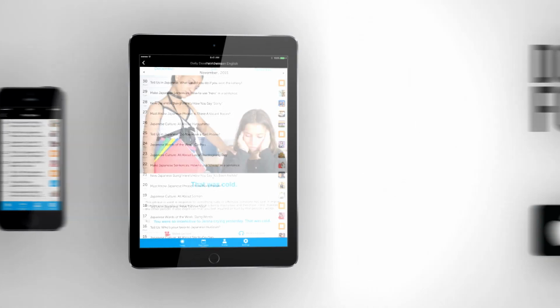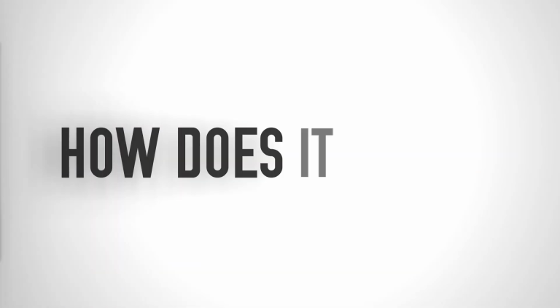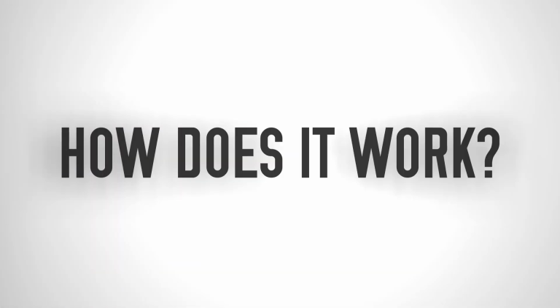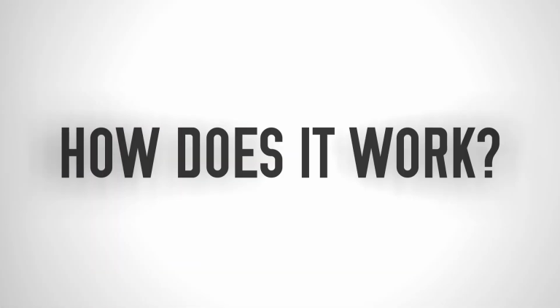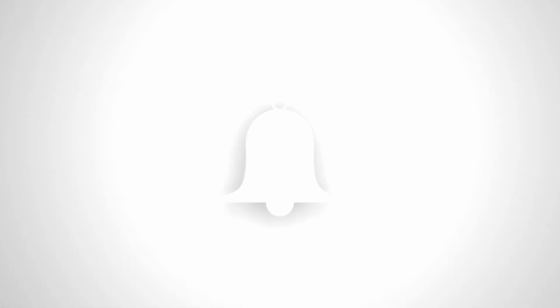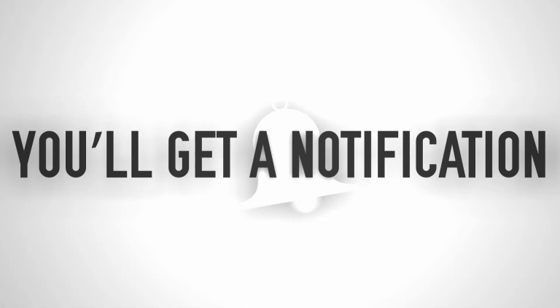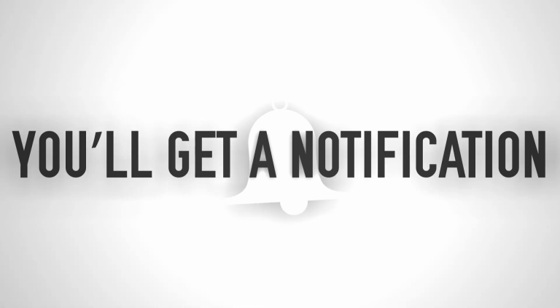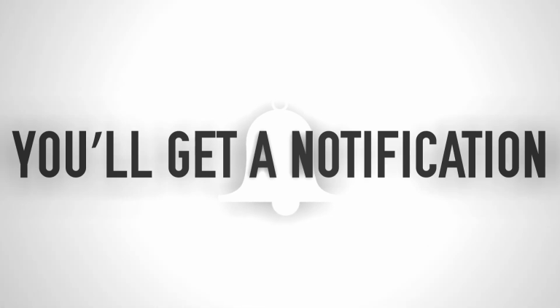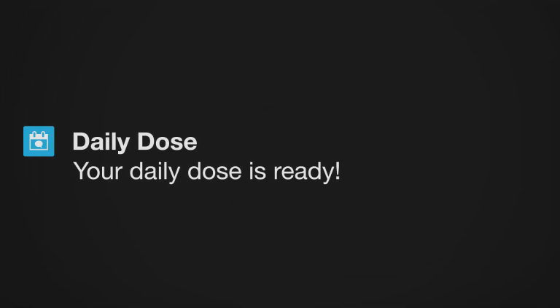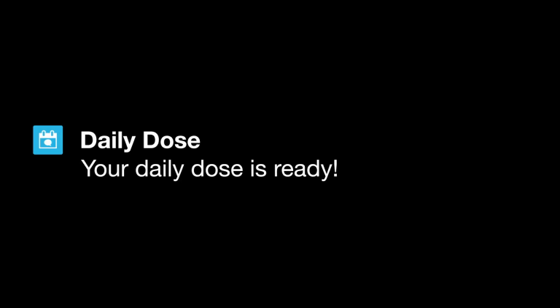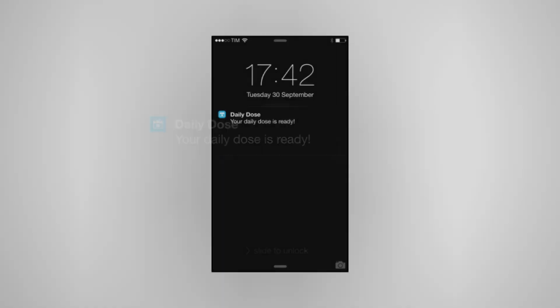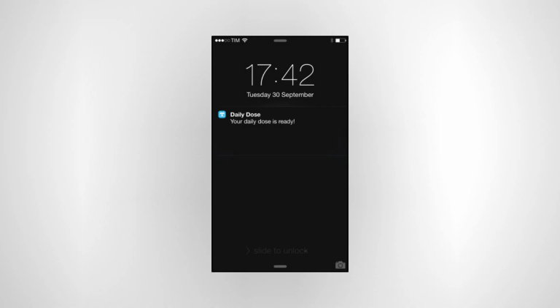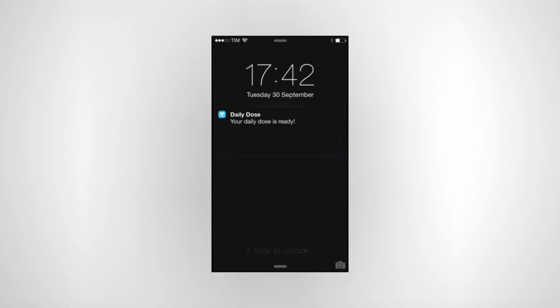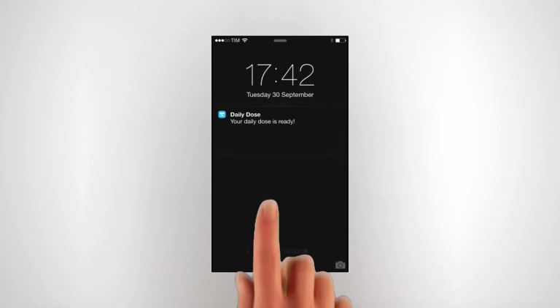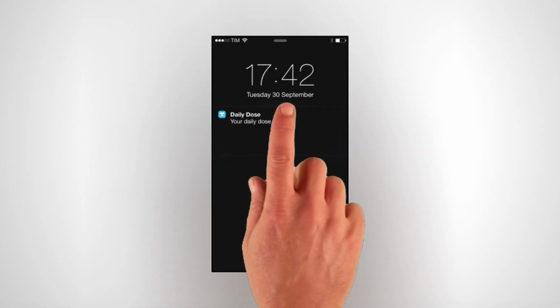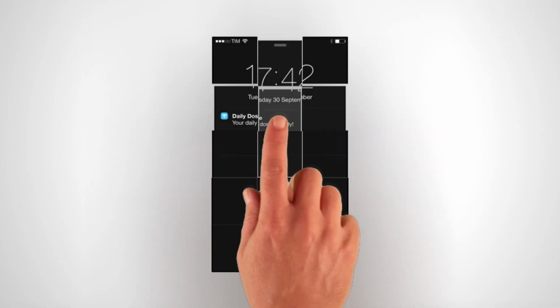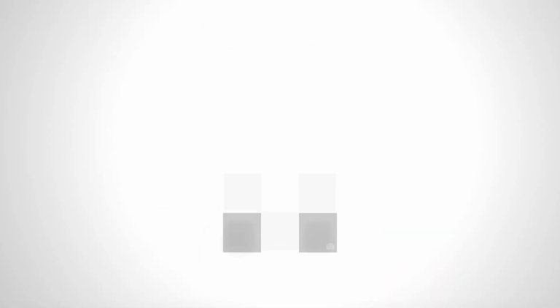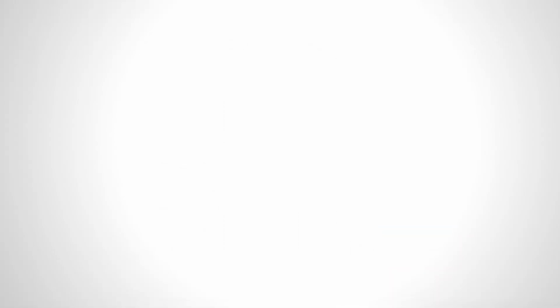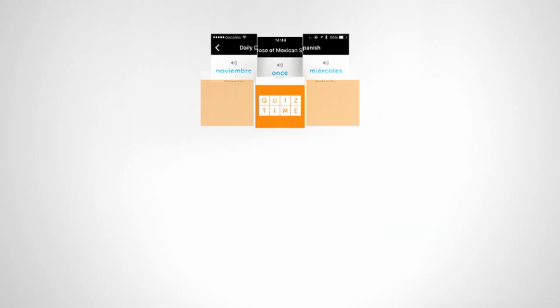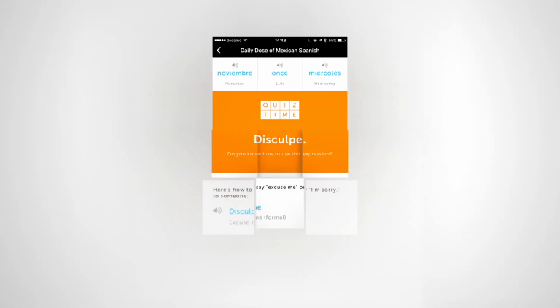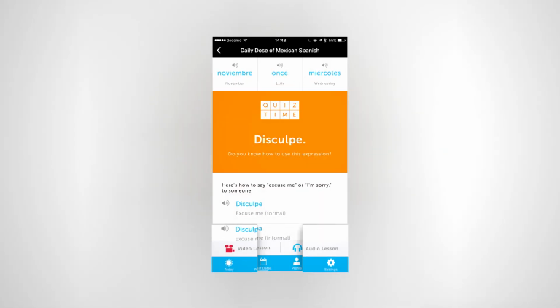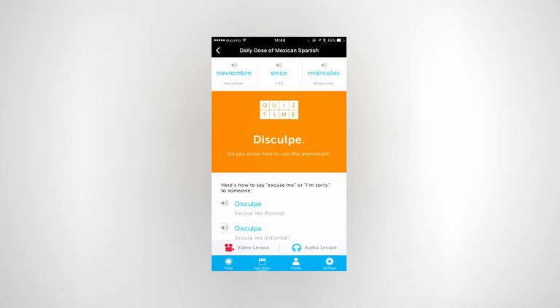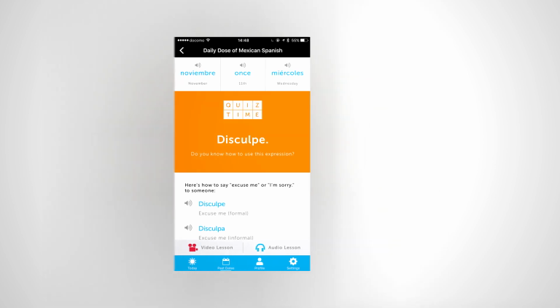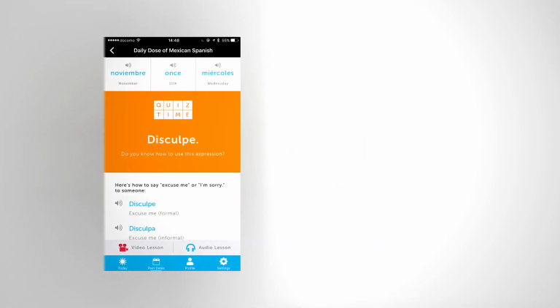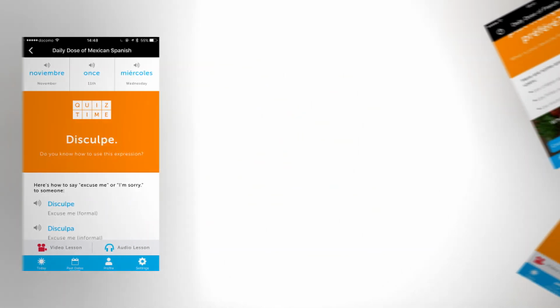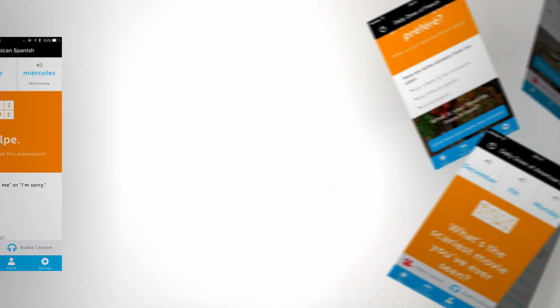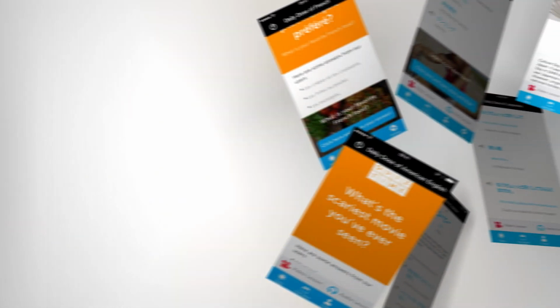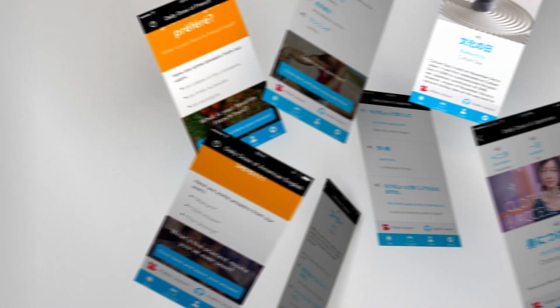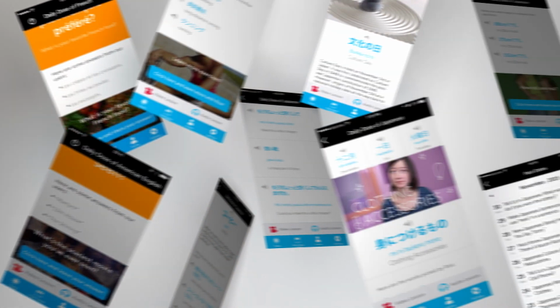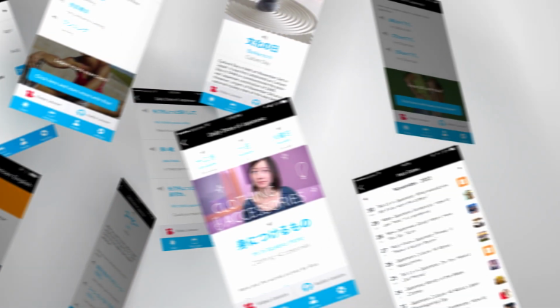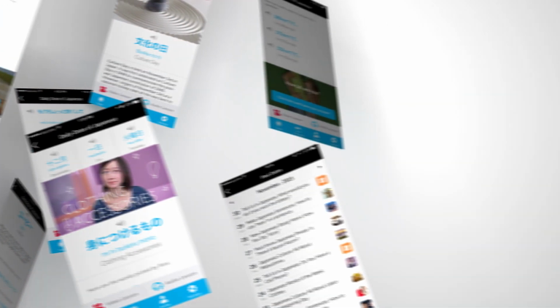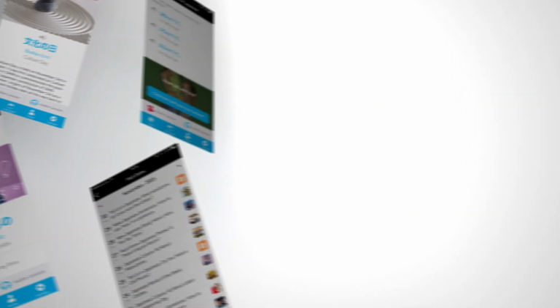How does it work? Every day you'll get a notification that your Daily Dose of language is ready. Just tap on the notification and check your lesson. You'll learn new phrases, slang, grammar, culture, or words for that day.